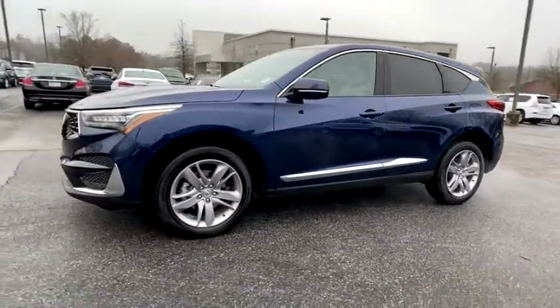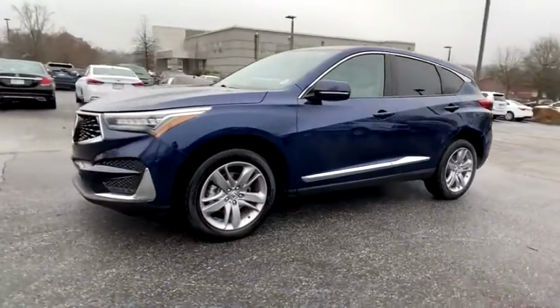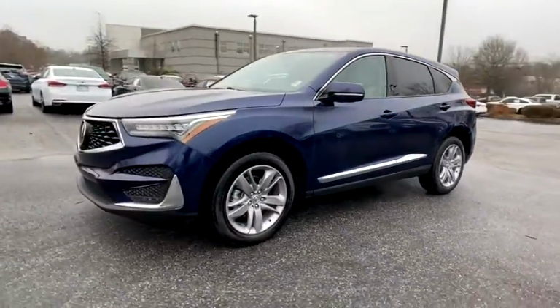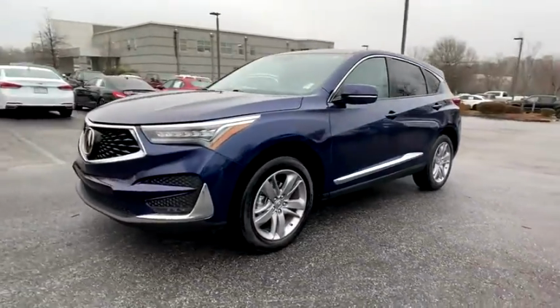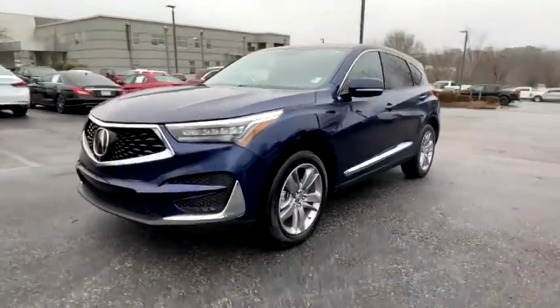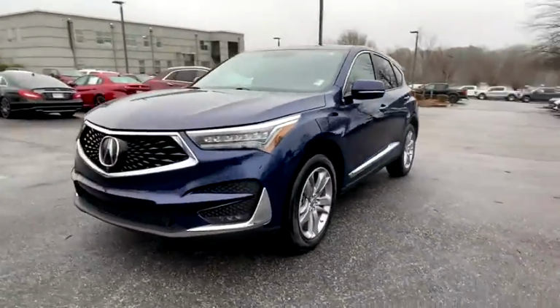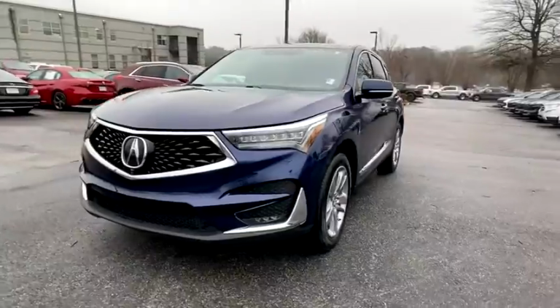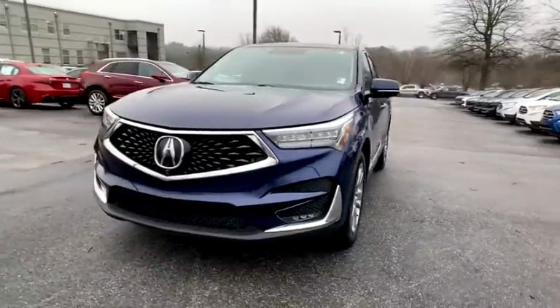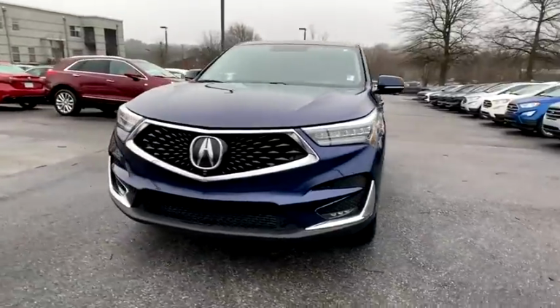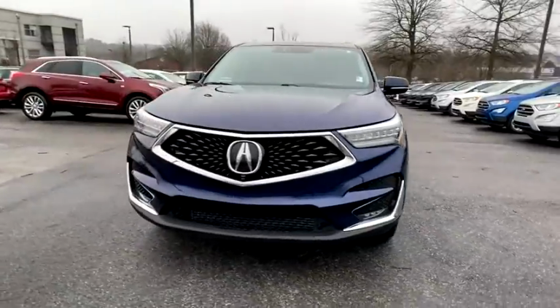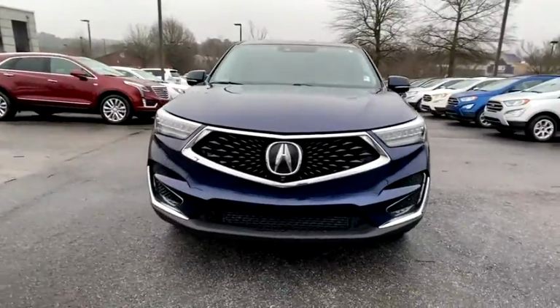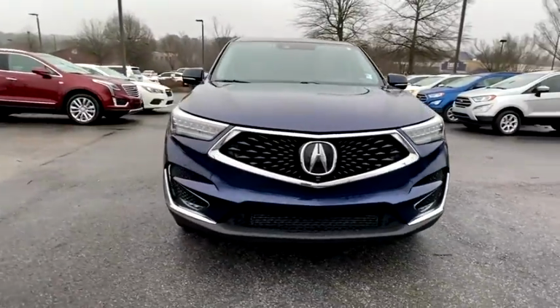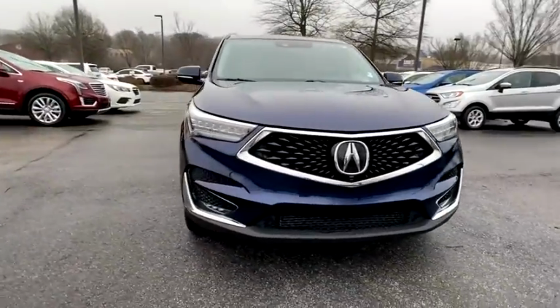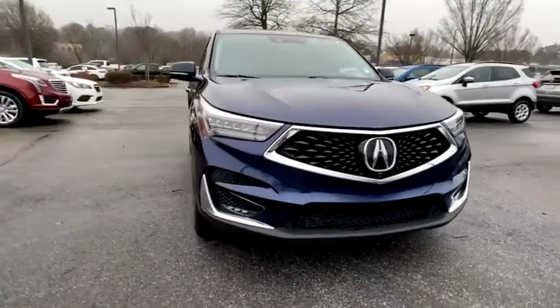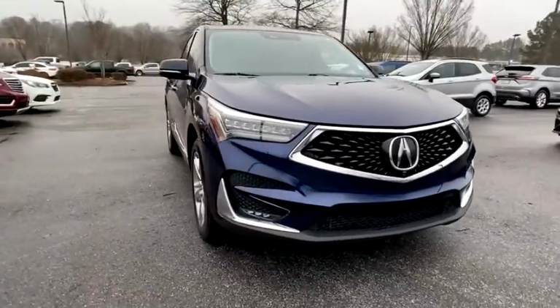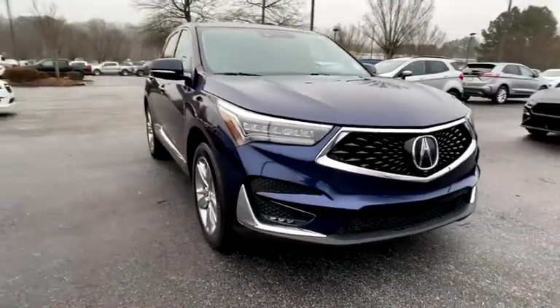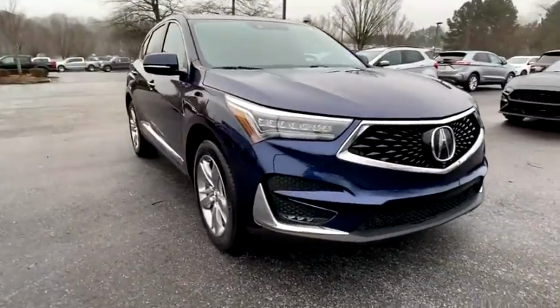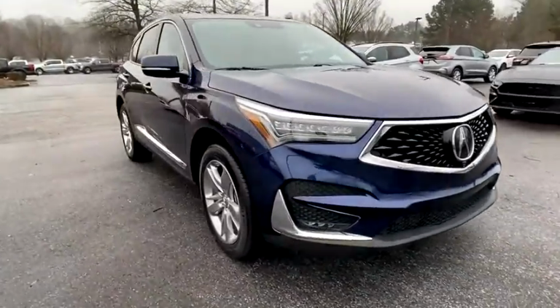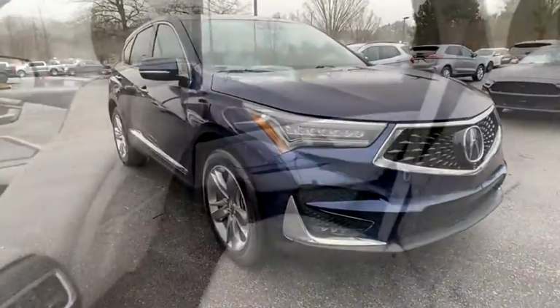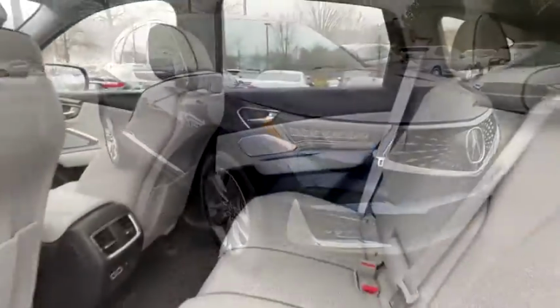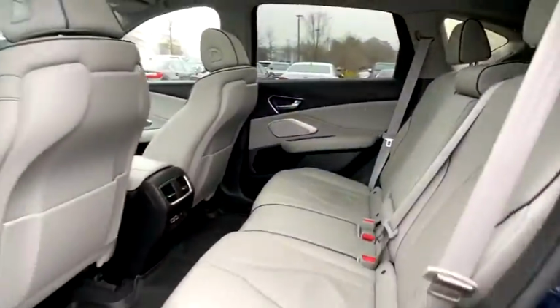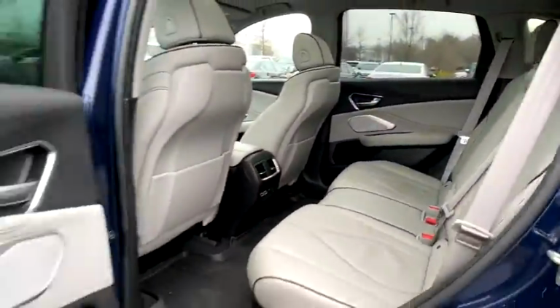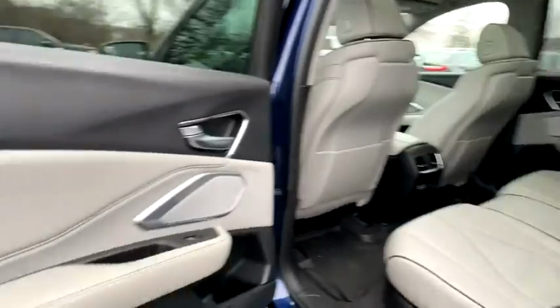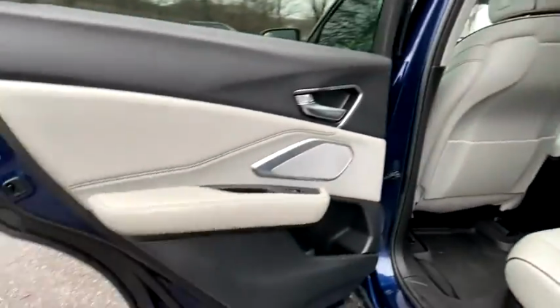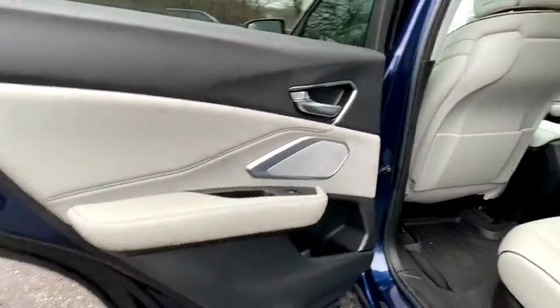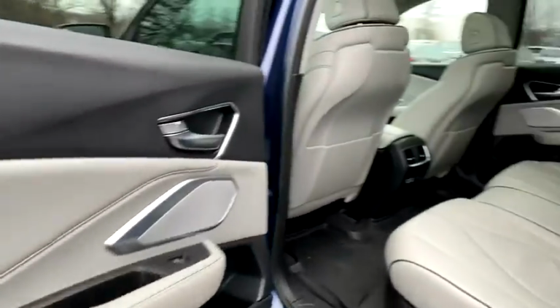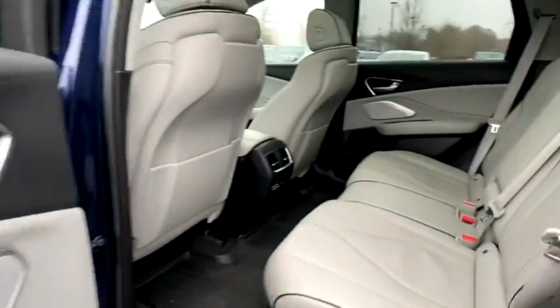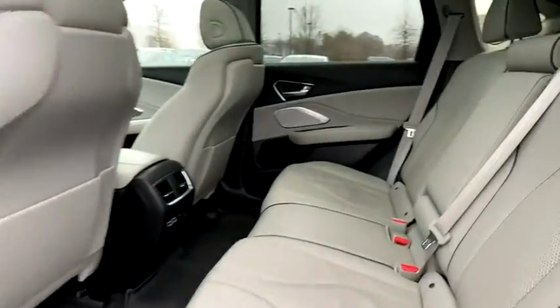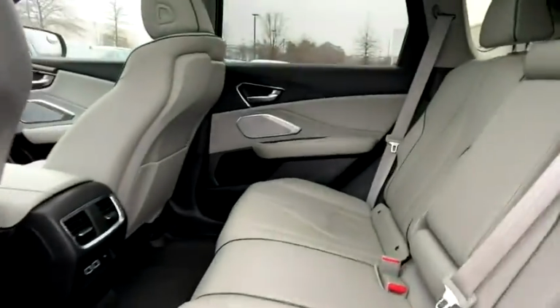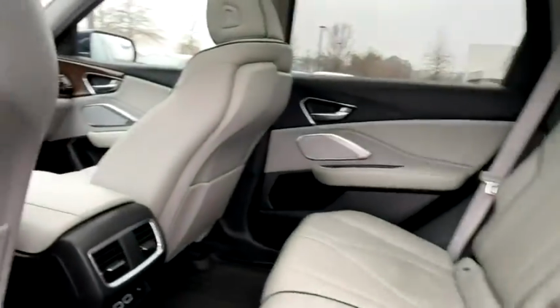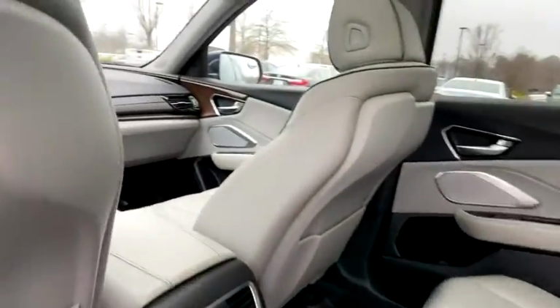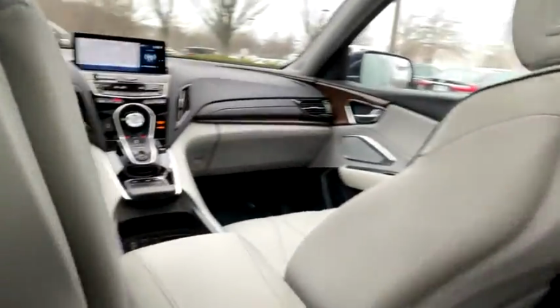This vehicle has less than 25,000 miles. Here are some of this vehicle's great options: power liftgate, traction control, power passenger seat, dual airbags.